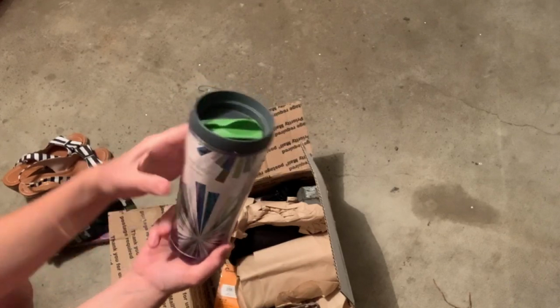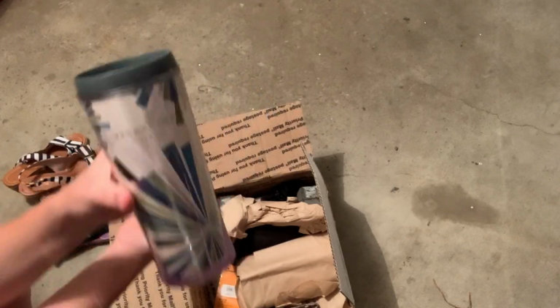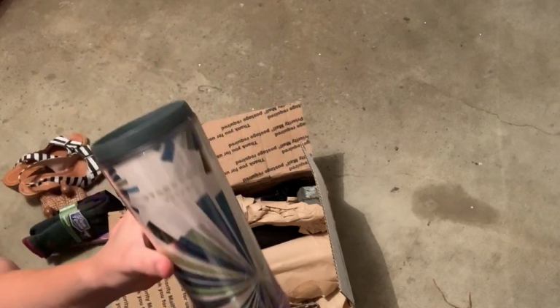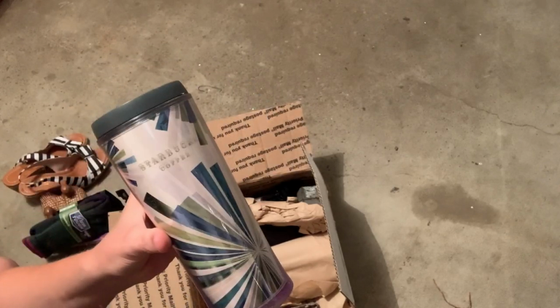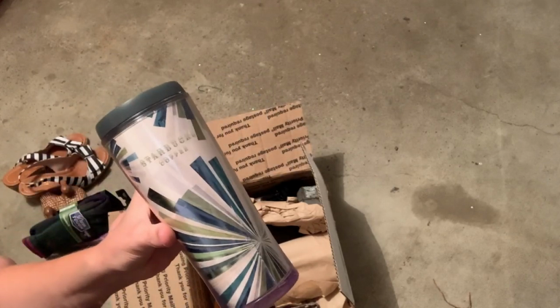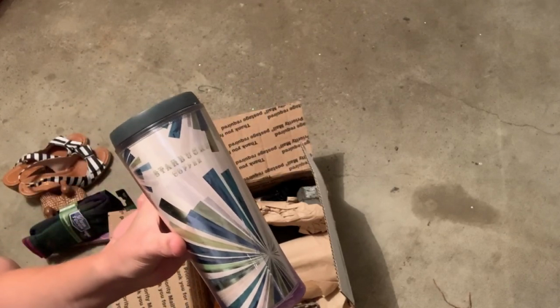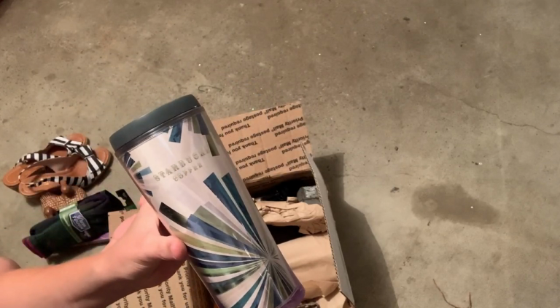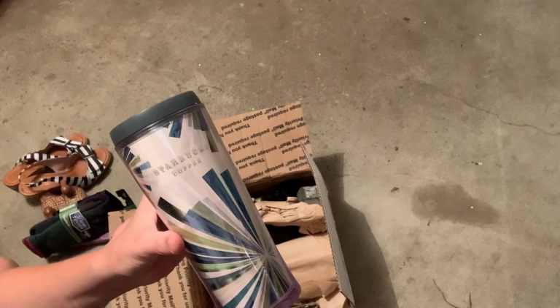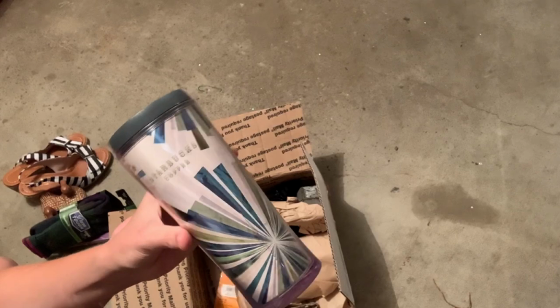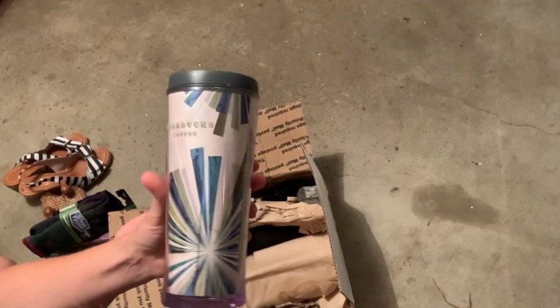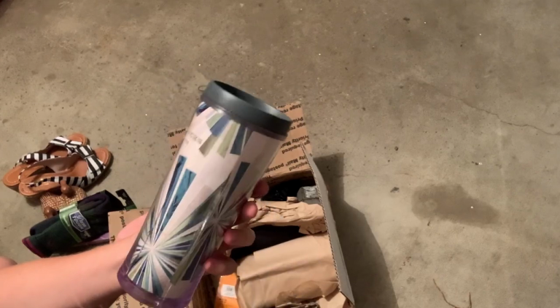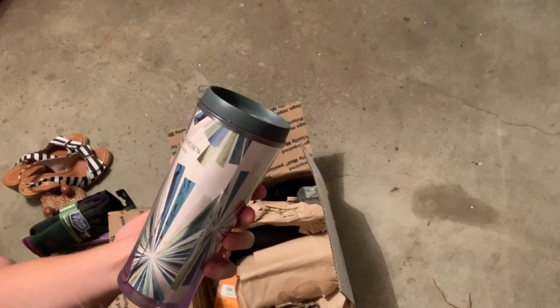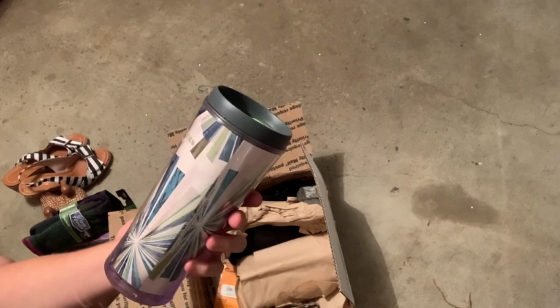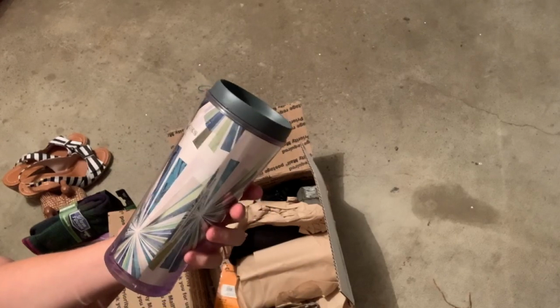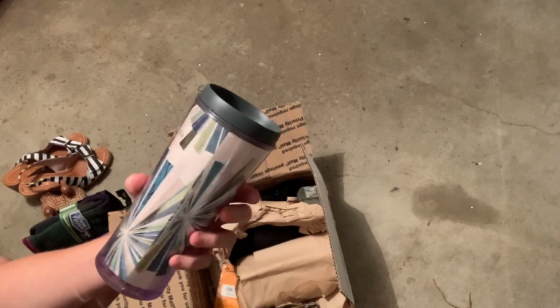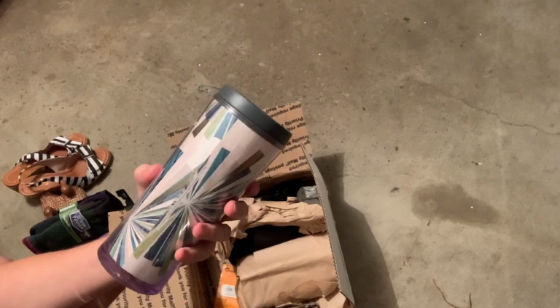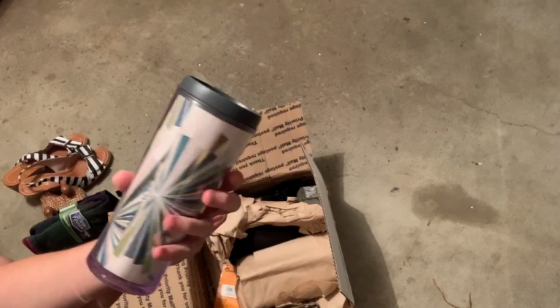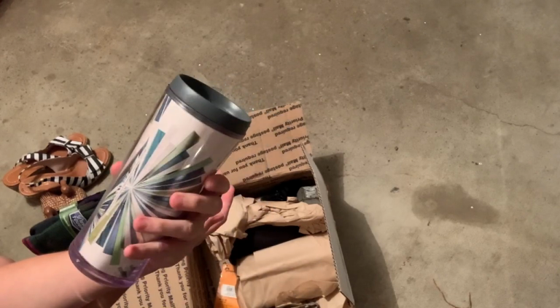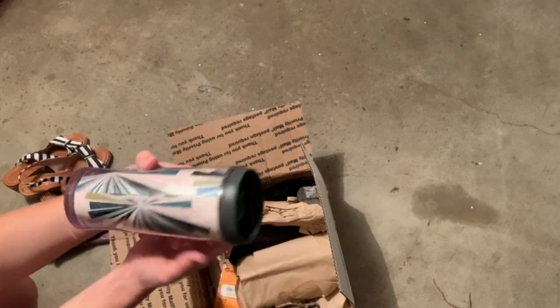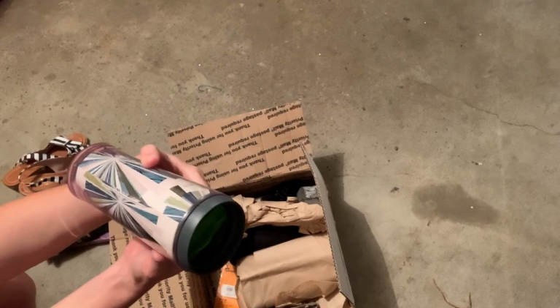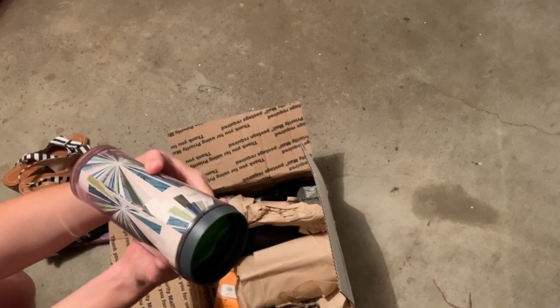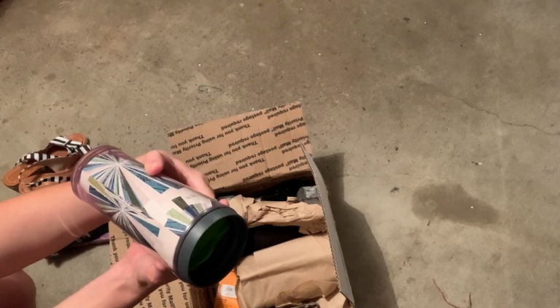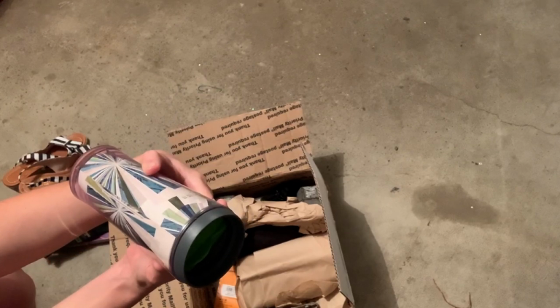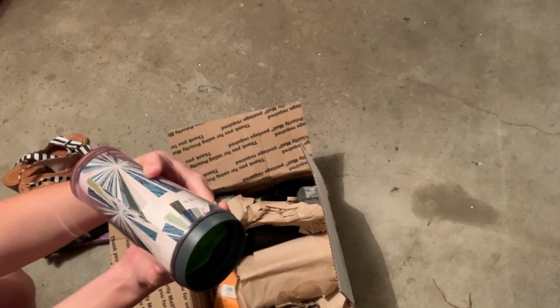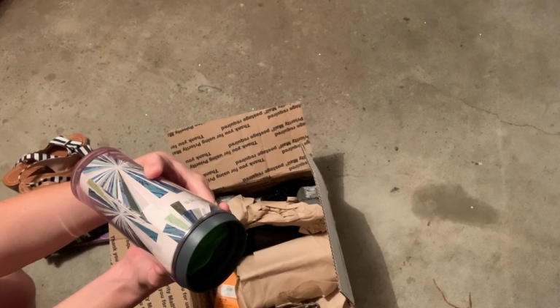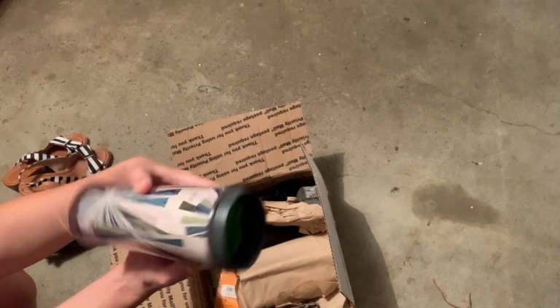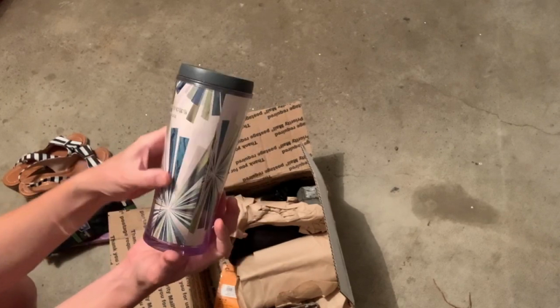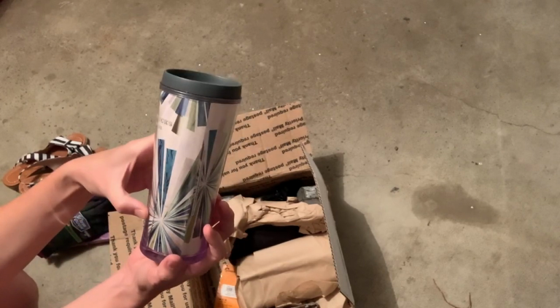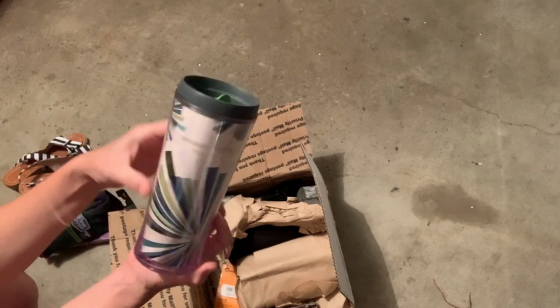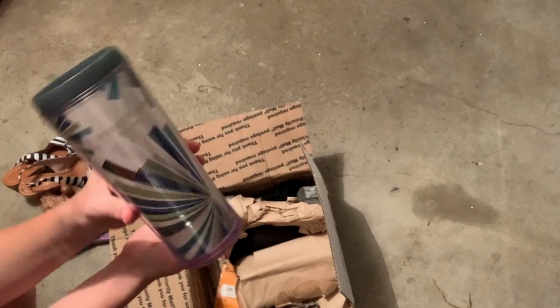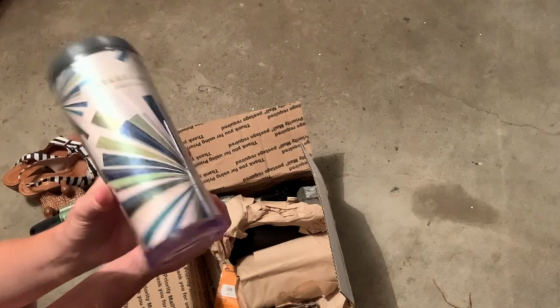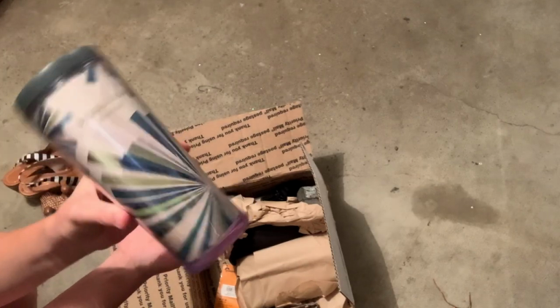We have a Starbucks coffee mug. A lot of times Starbucks can do really good, so I will look that up. It says 2010, so it's probably a retired print.